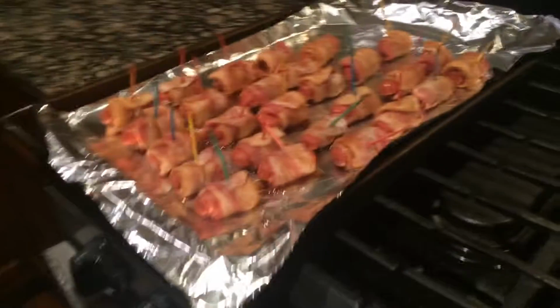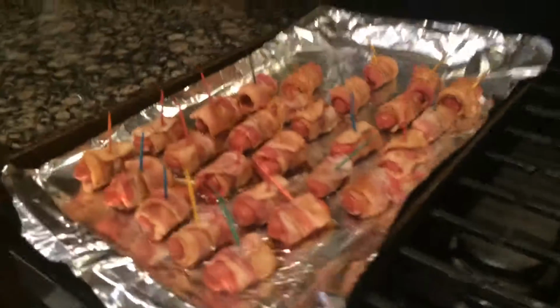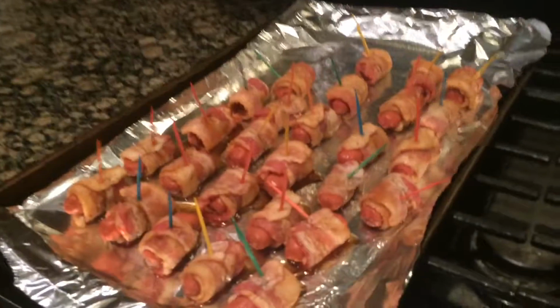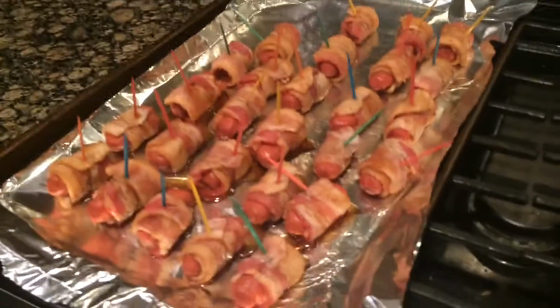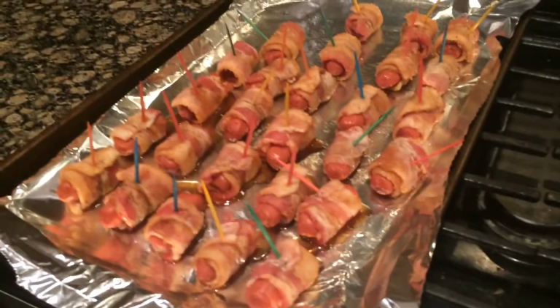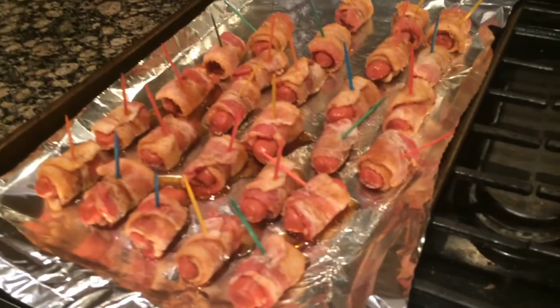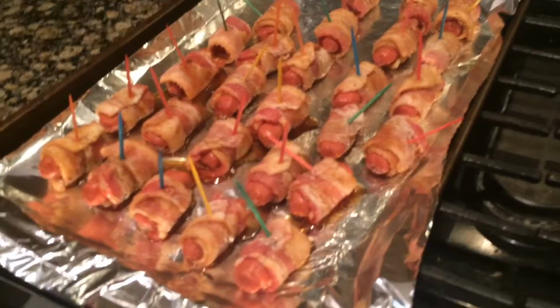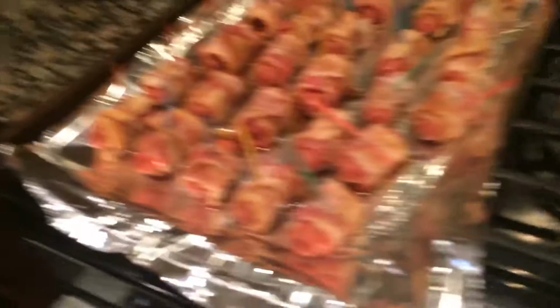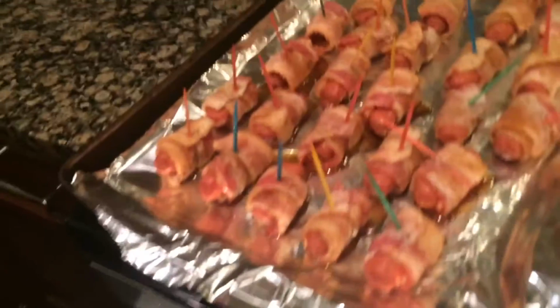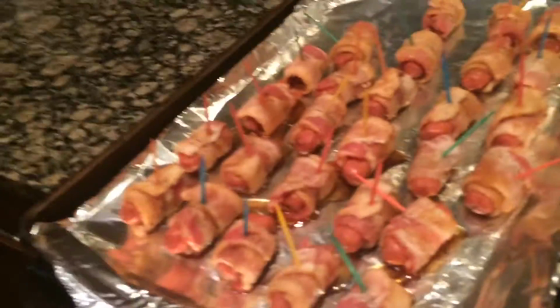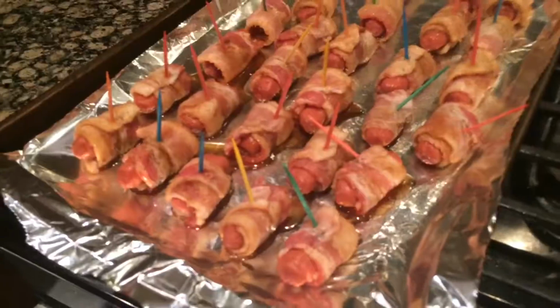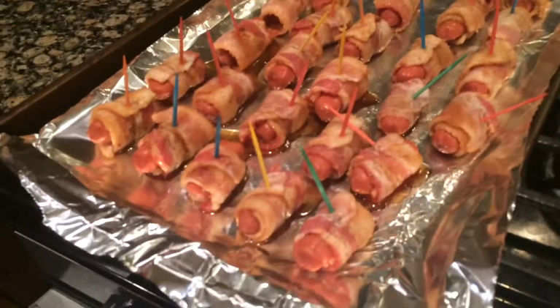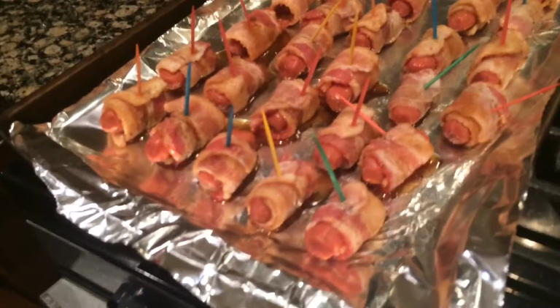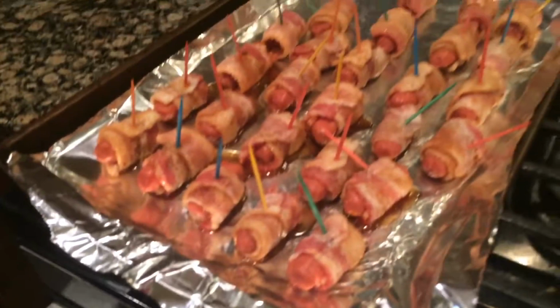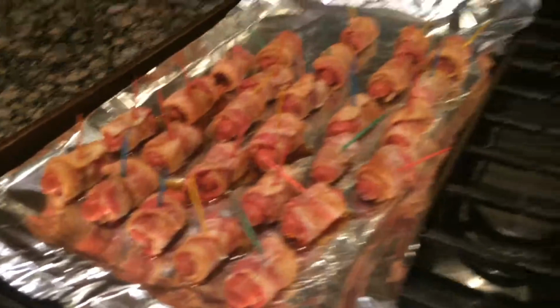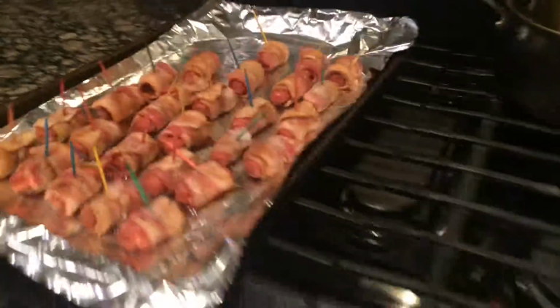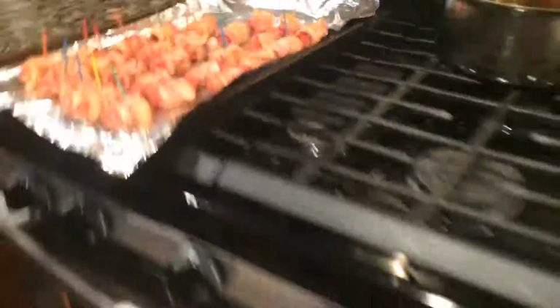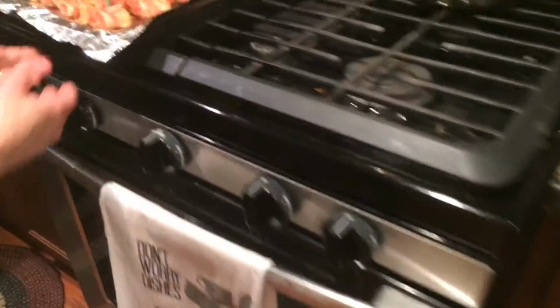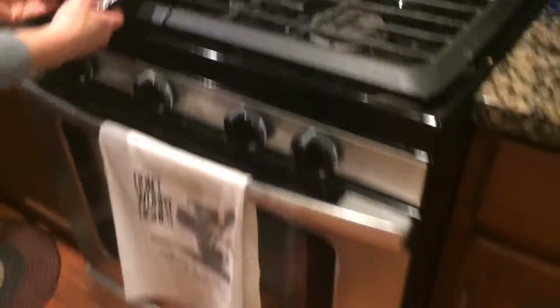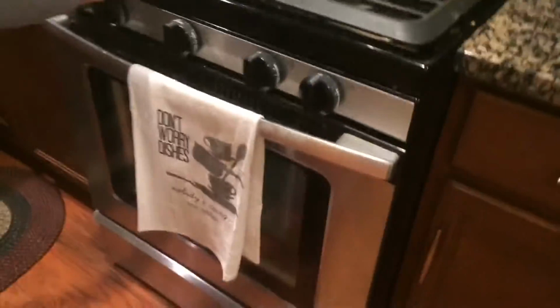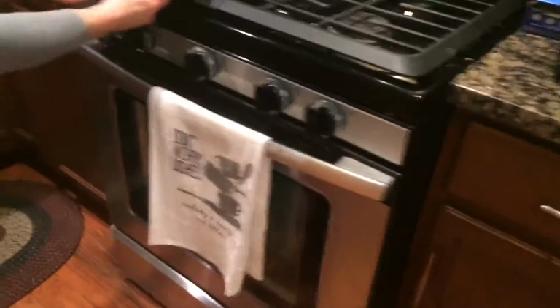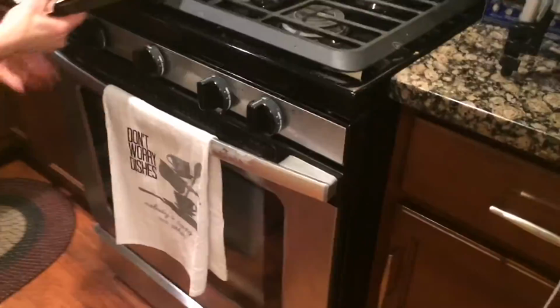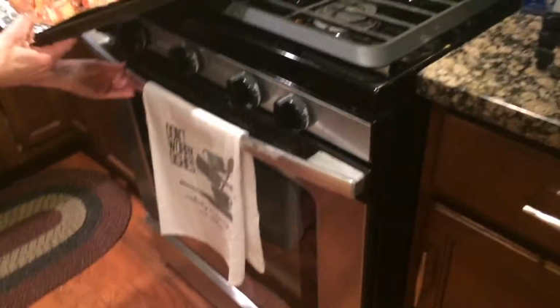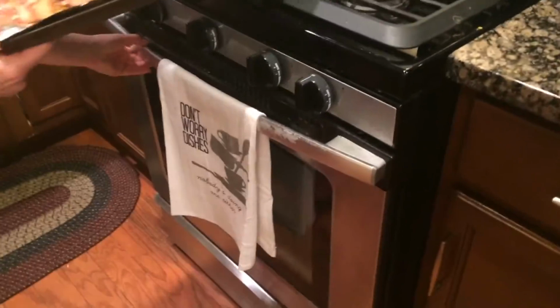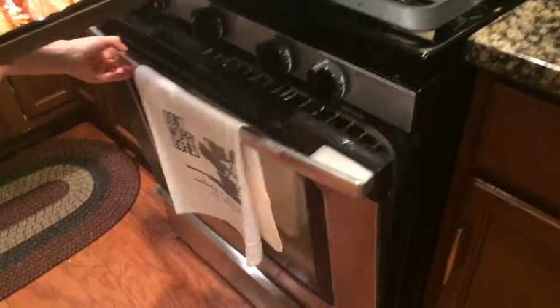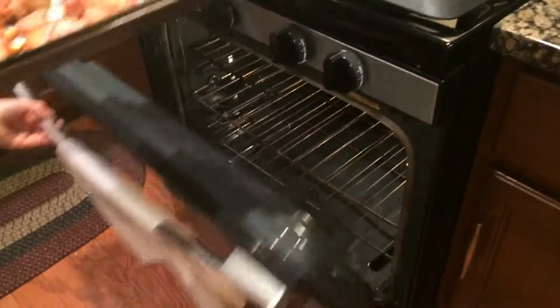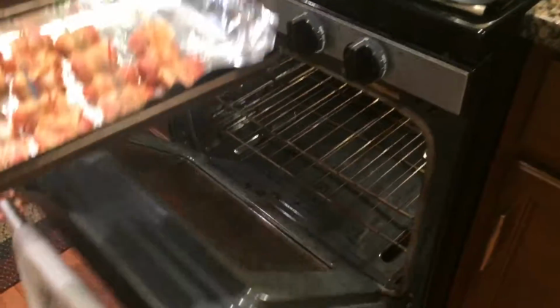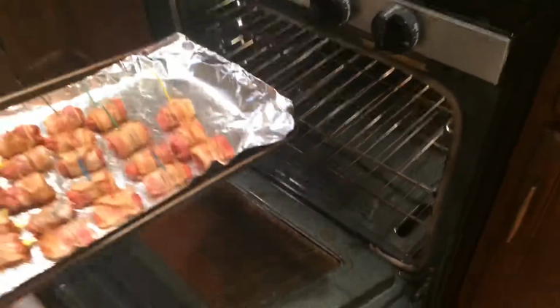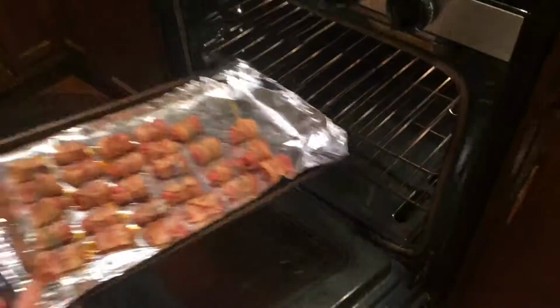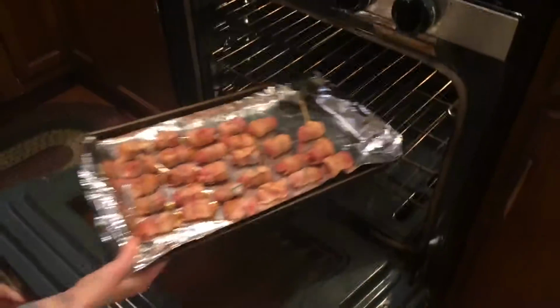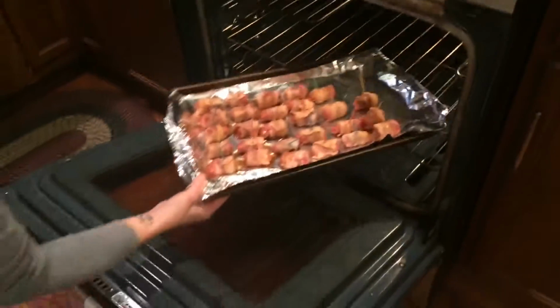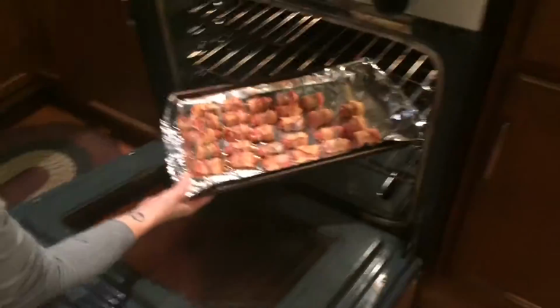After you wrap all of your pigs in a blanket, you're going to want to put them in the oven at 400 degrees for 15 to 20 minutes.